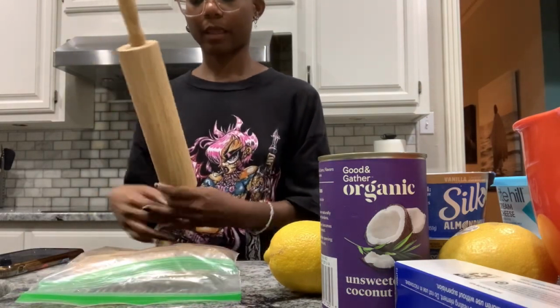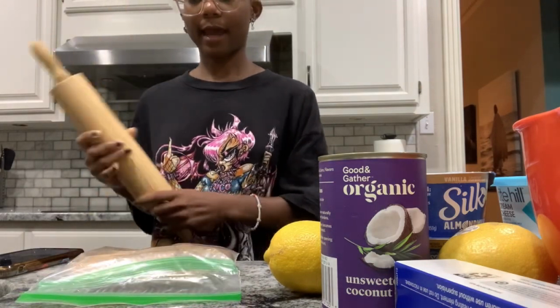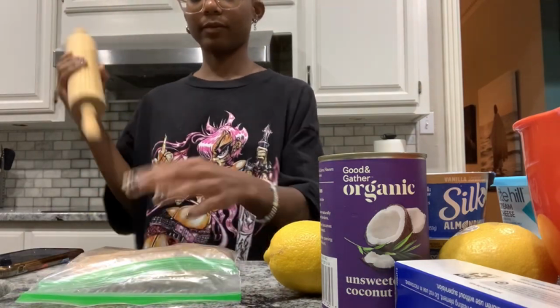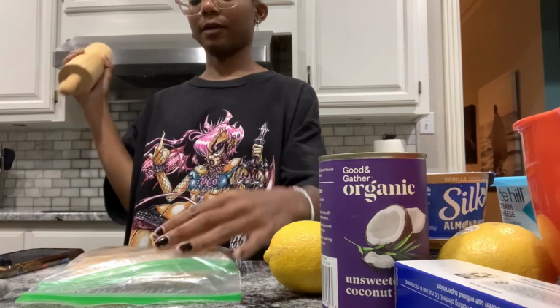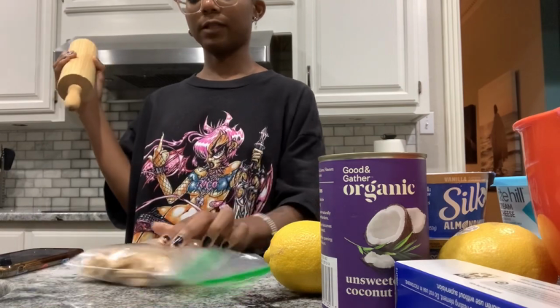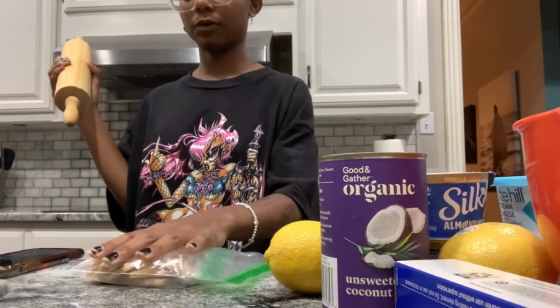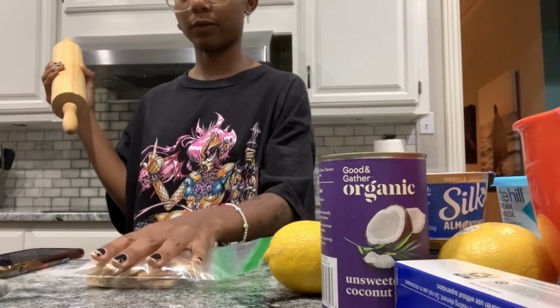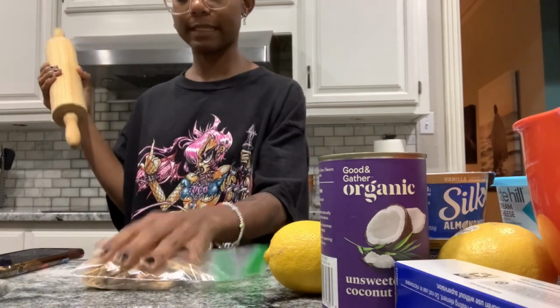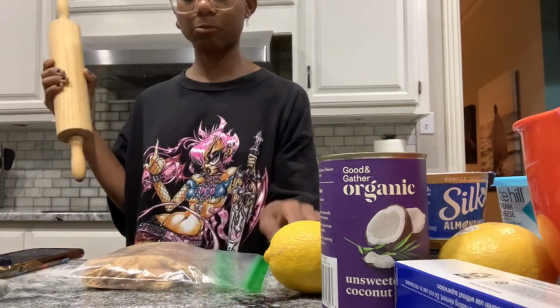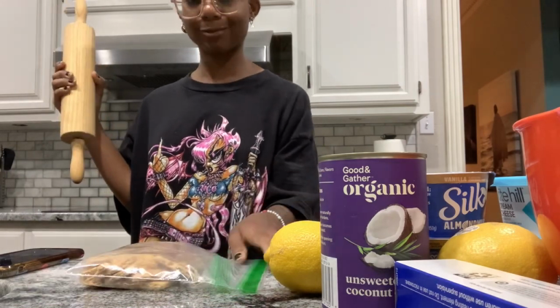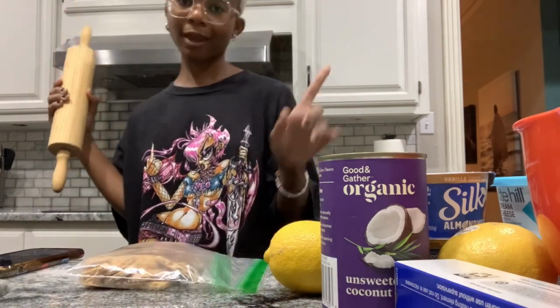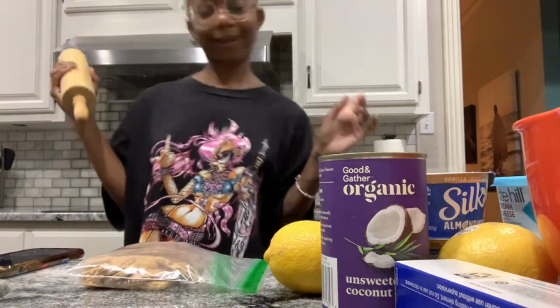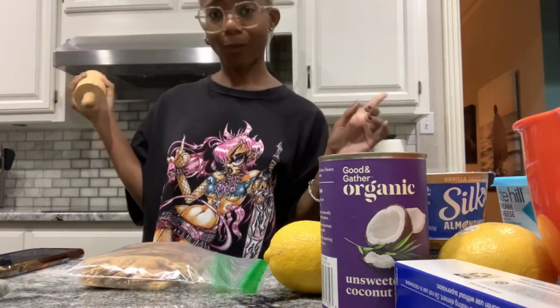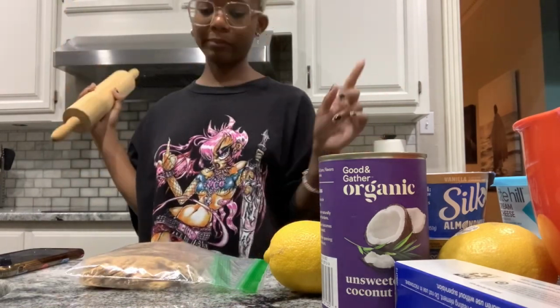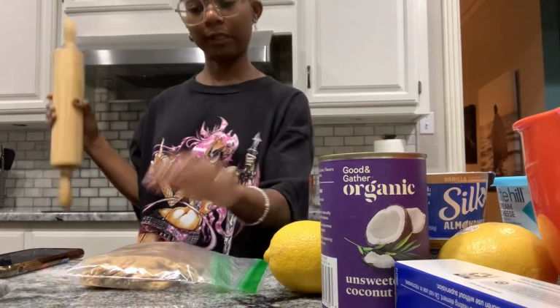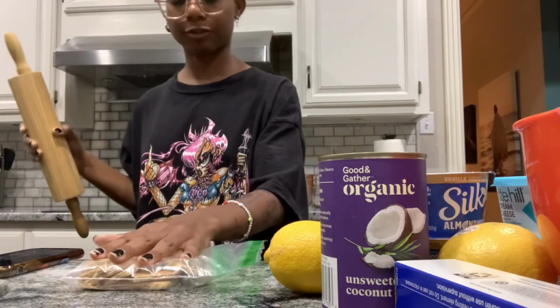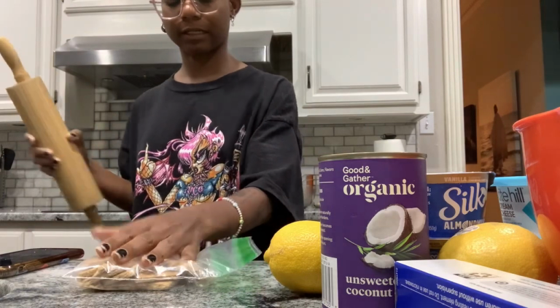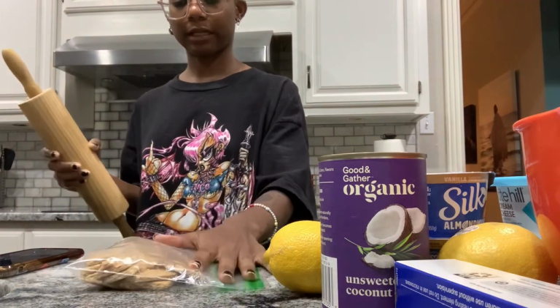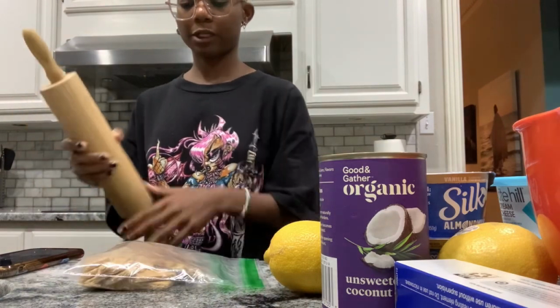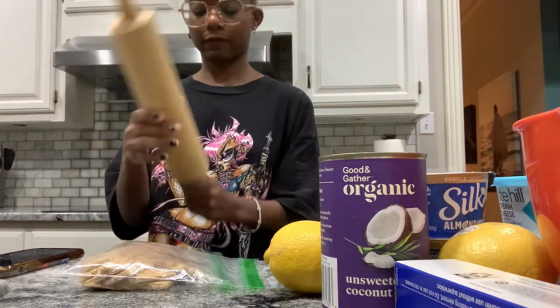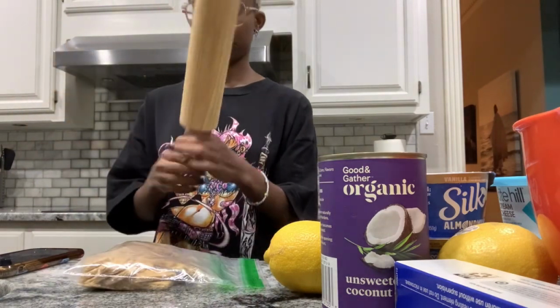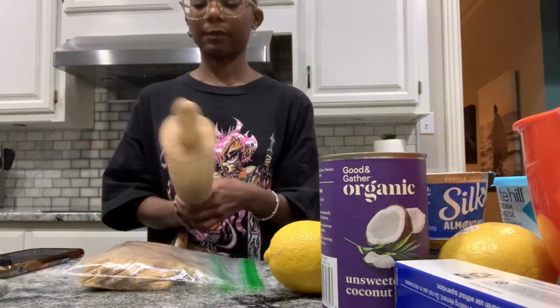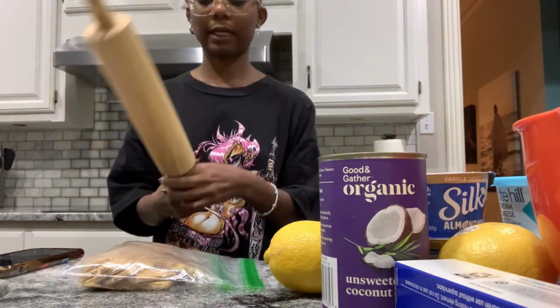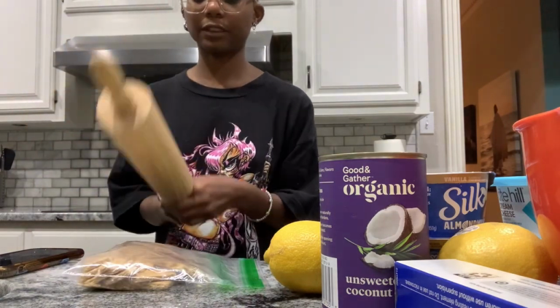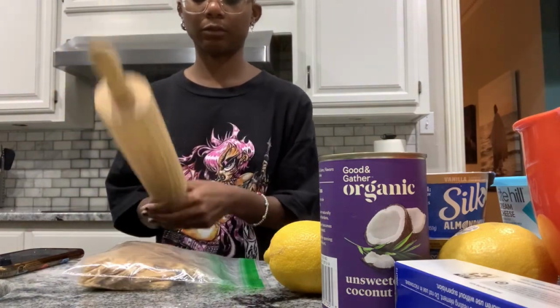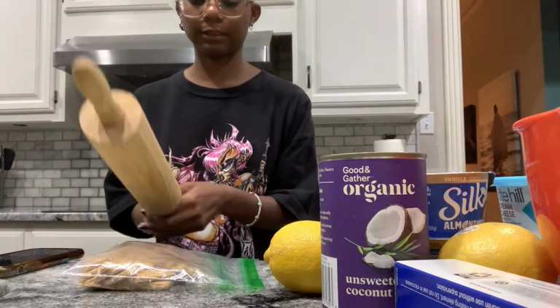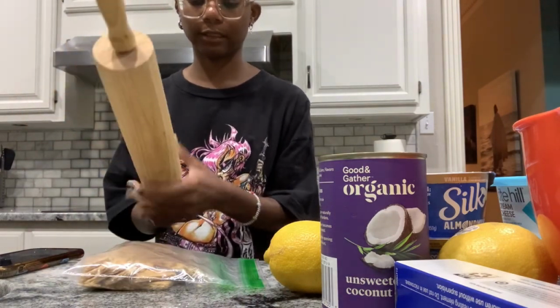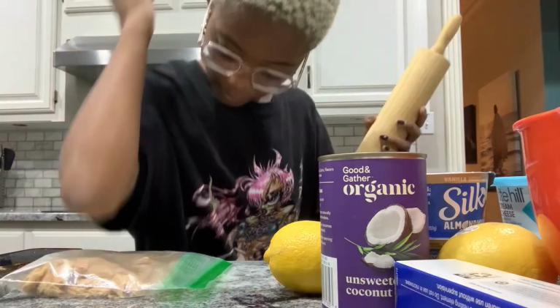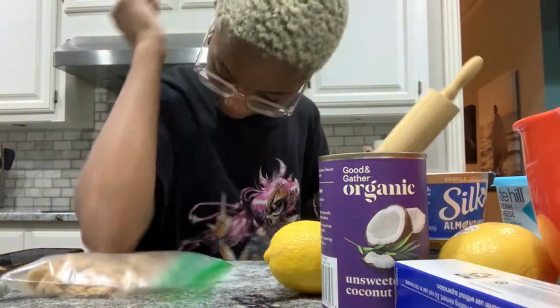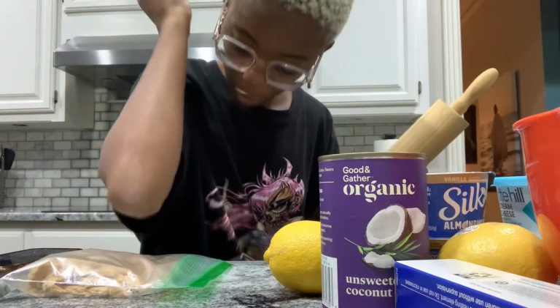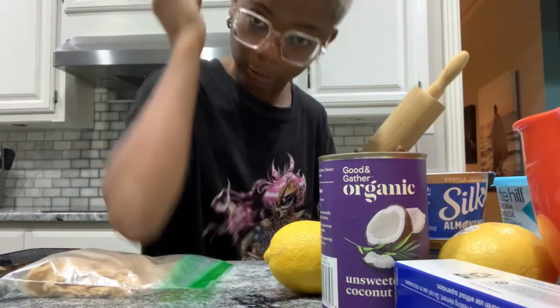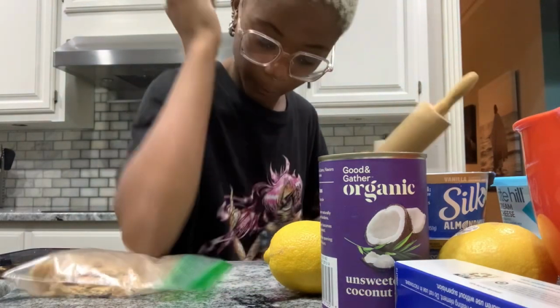They had pre-crushed graham crackers for only ten cents more, but I was like, 'no, I'm not falling for their trick' — and now I'm wishing I had, because this activity is worth more than ten cents. I think I got sharp elbows like my mom.